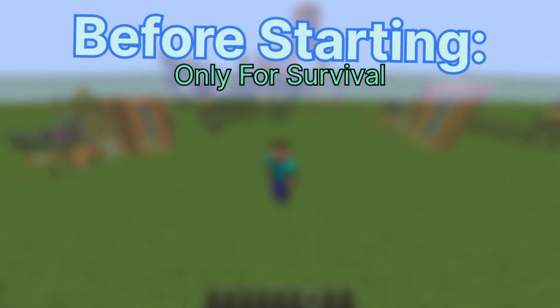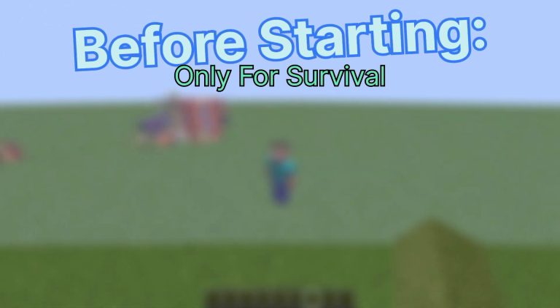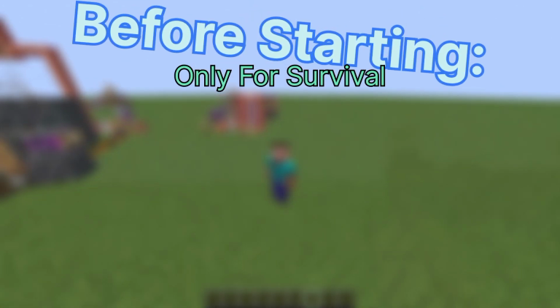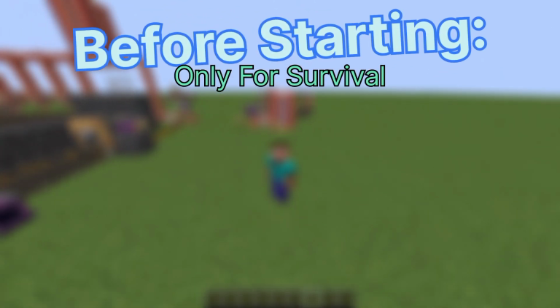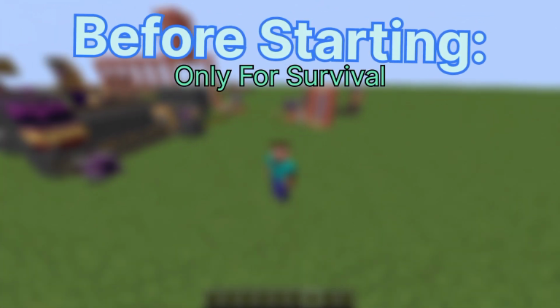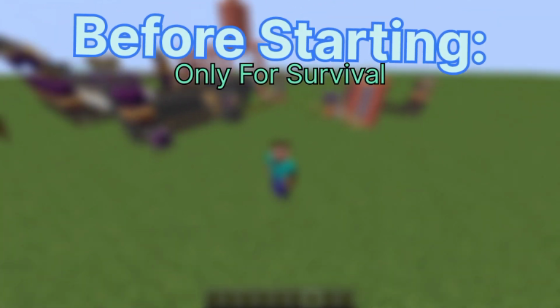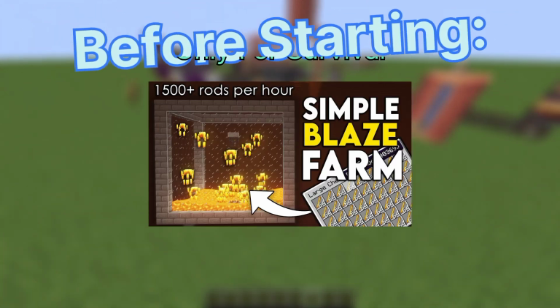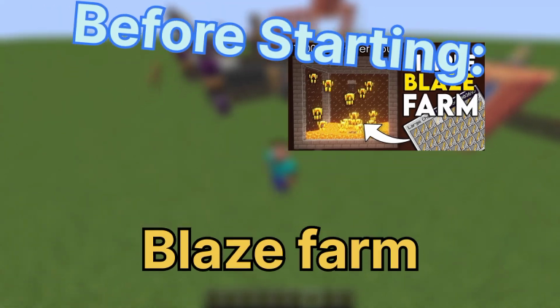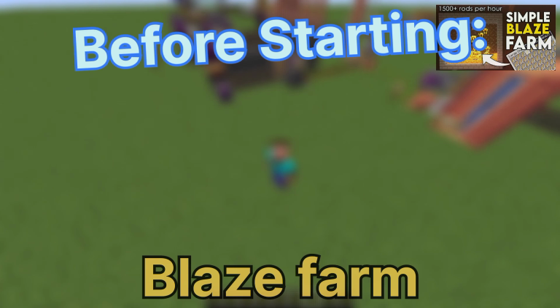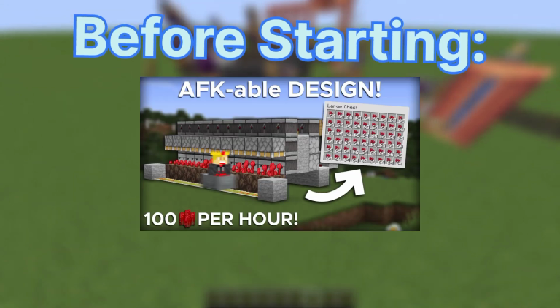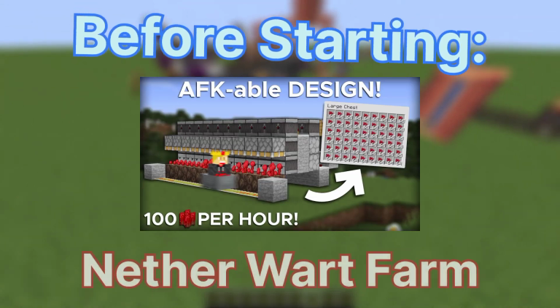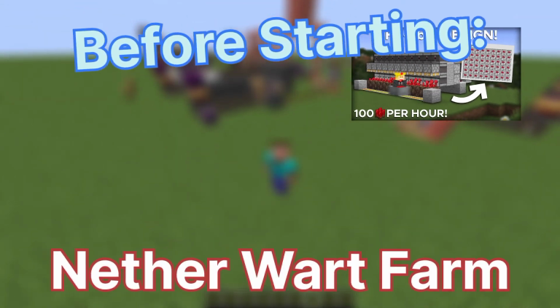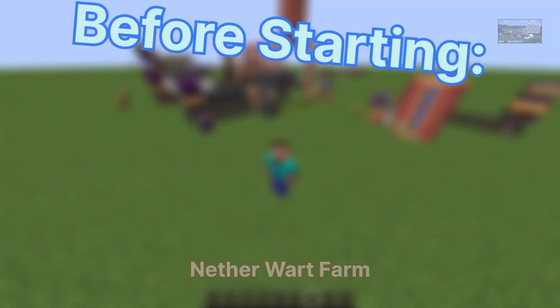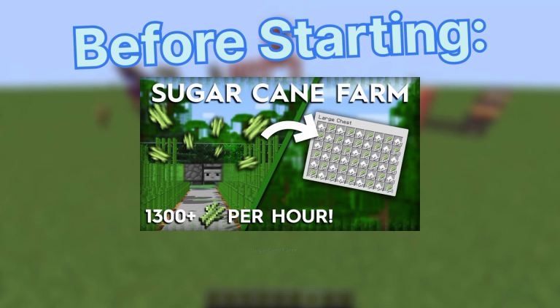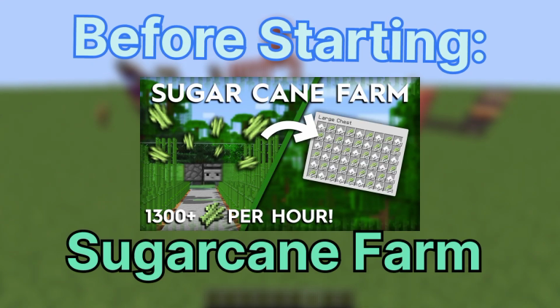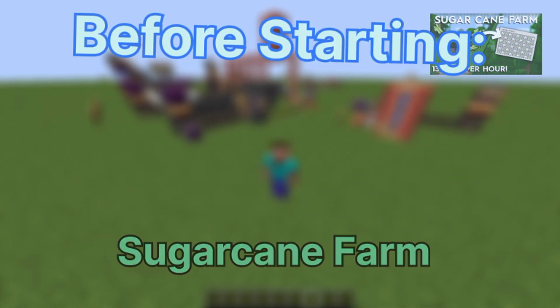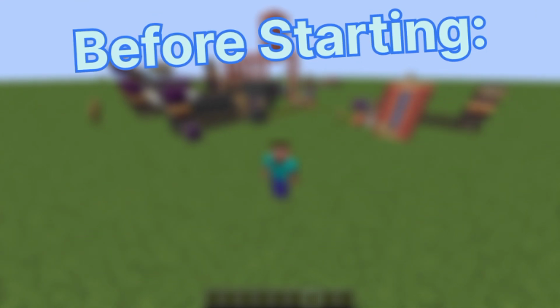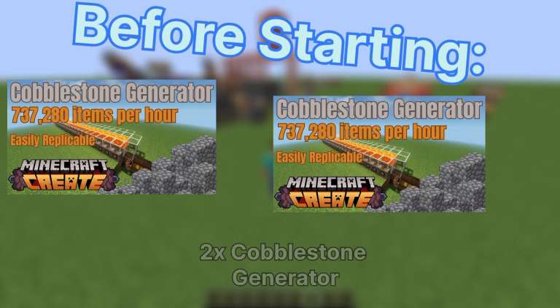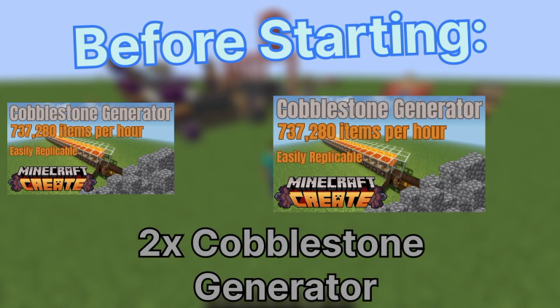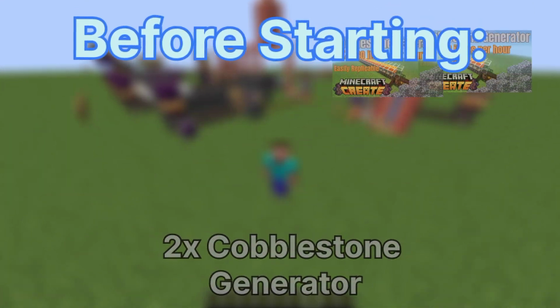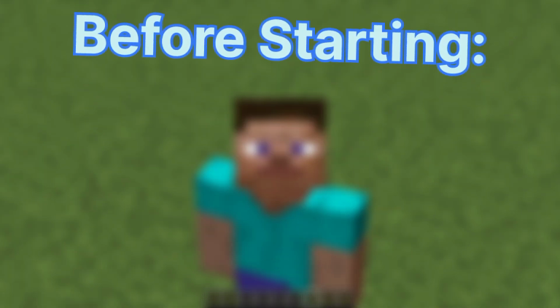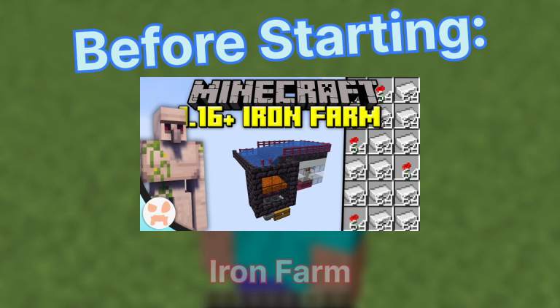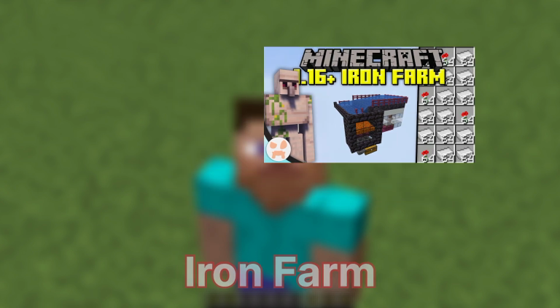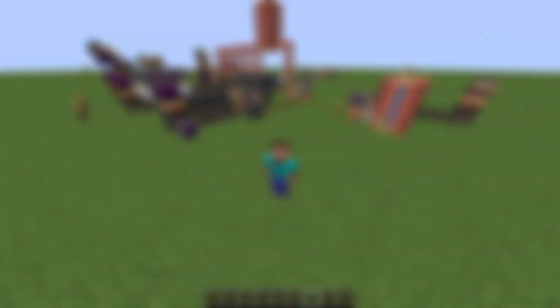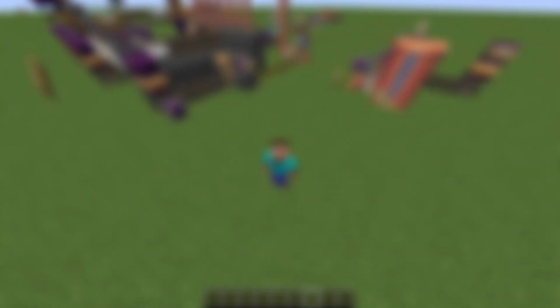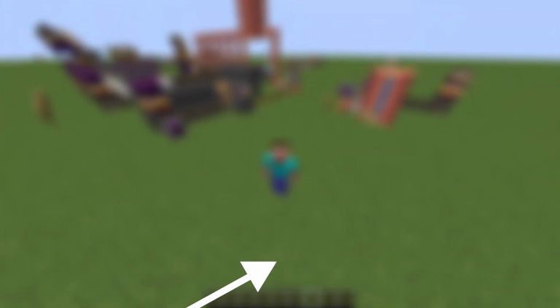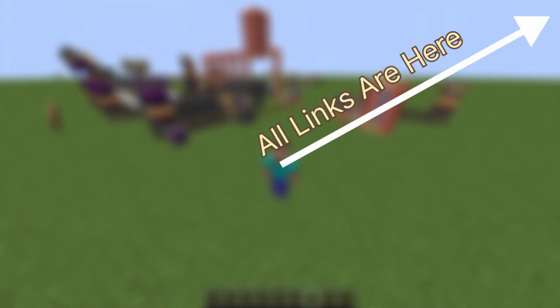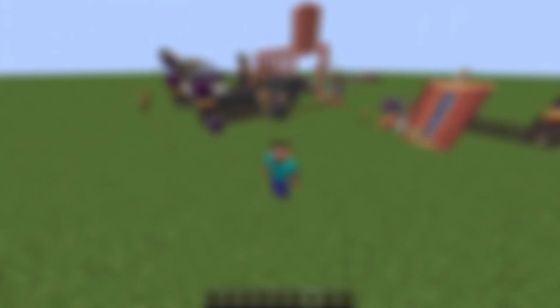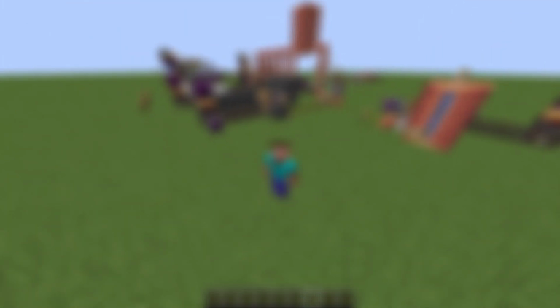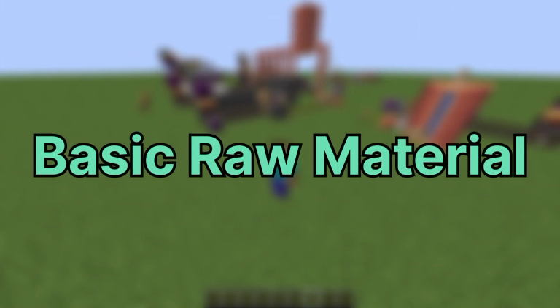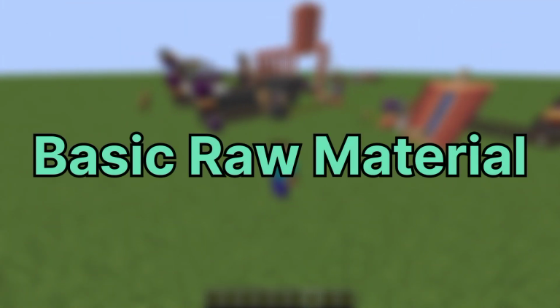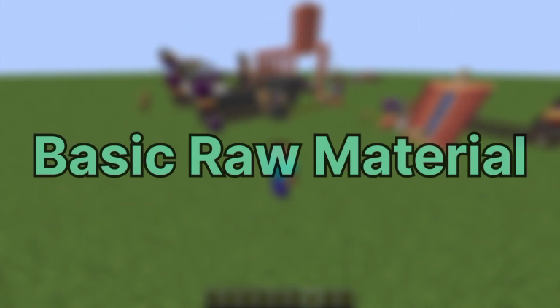Before starting I want you to do something: build a blaze farm, a nether wart farm, a sugarcane farm, two cobblestone generators, and an iron farm. Because these are the basic raw materials you will need.